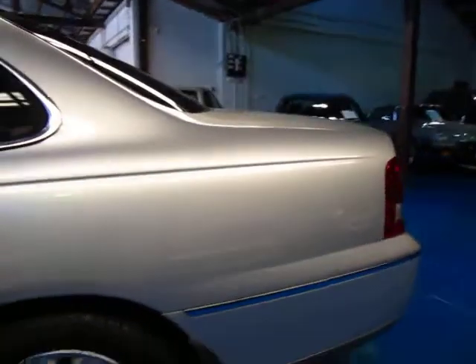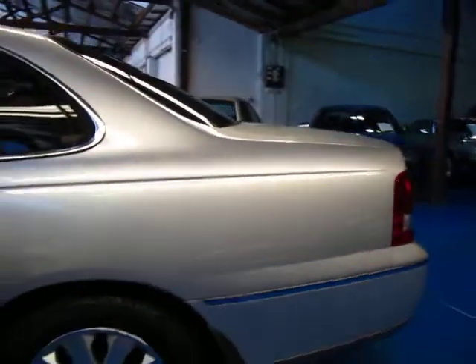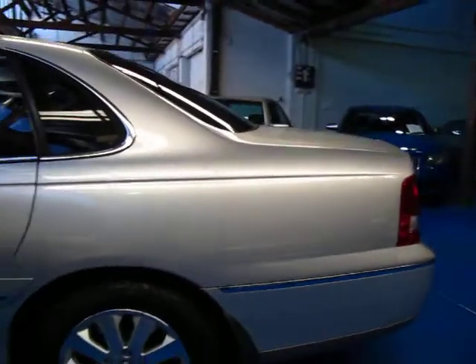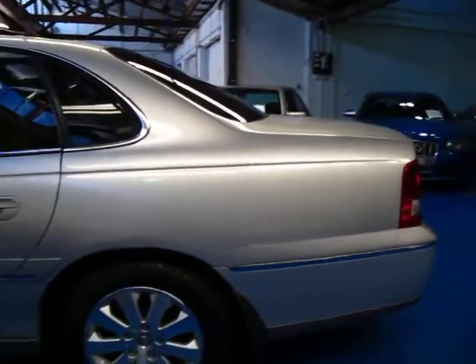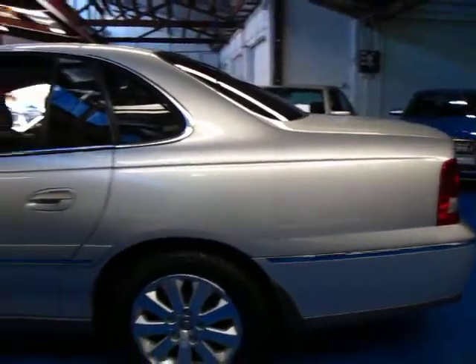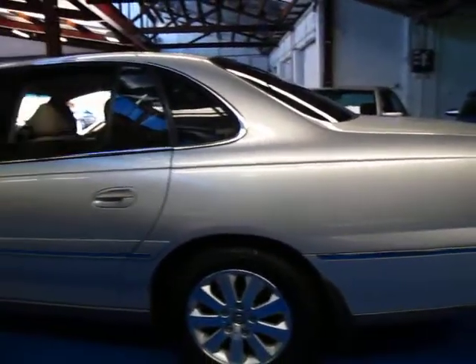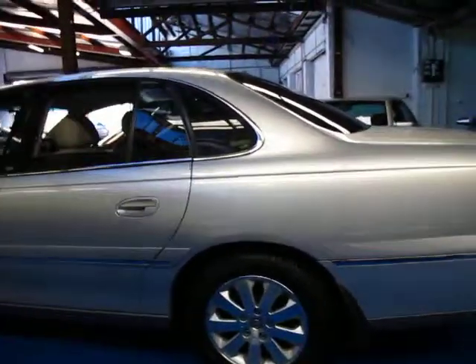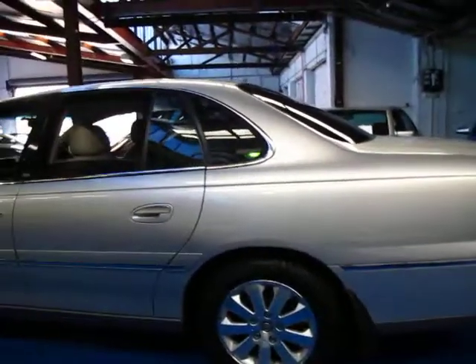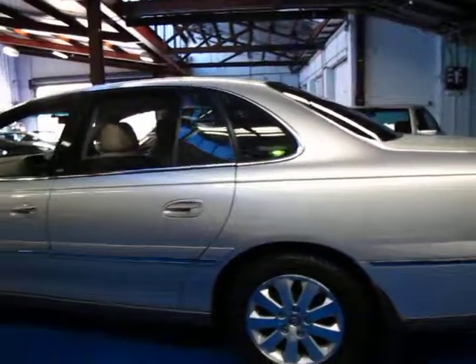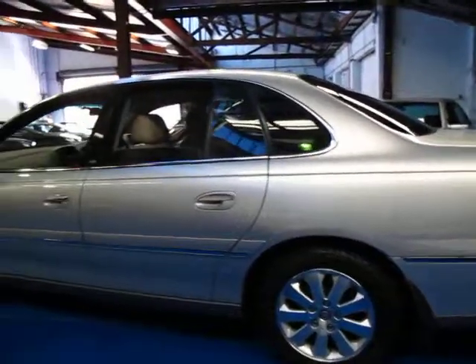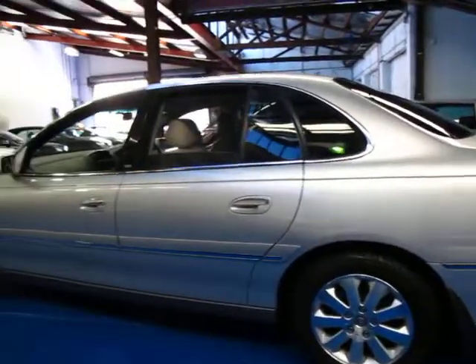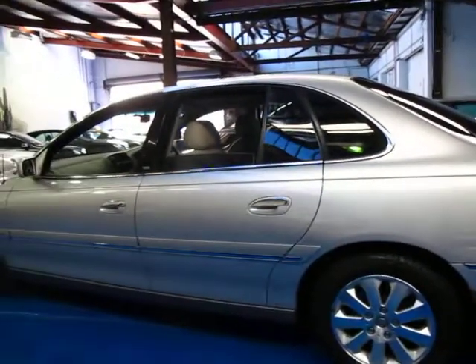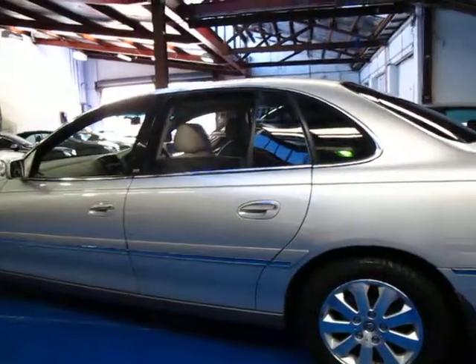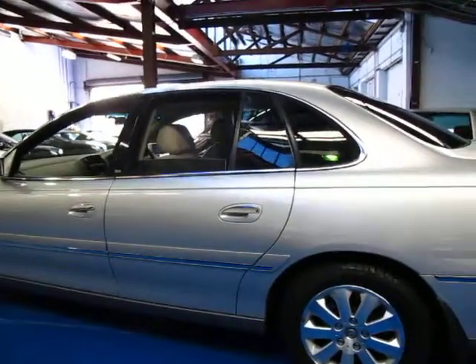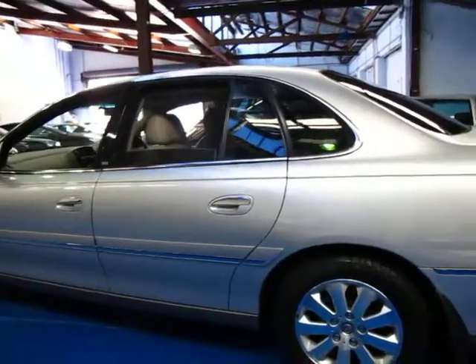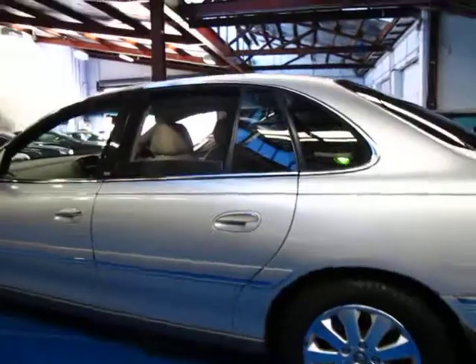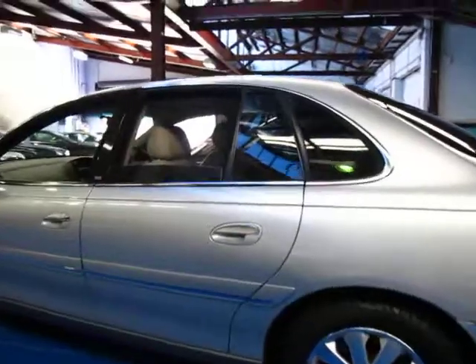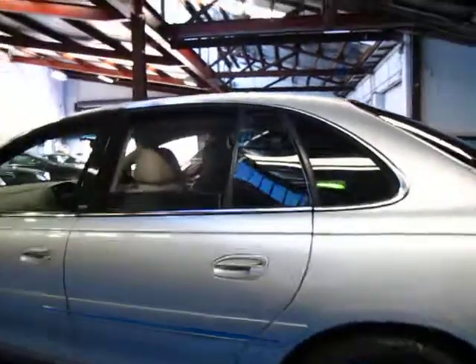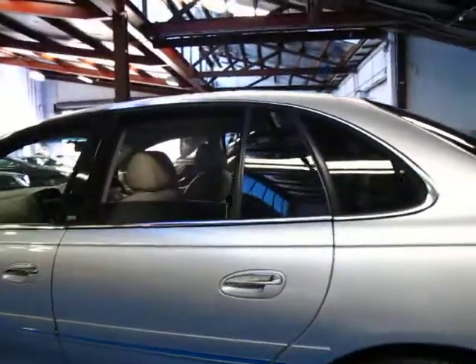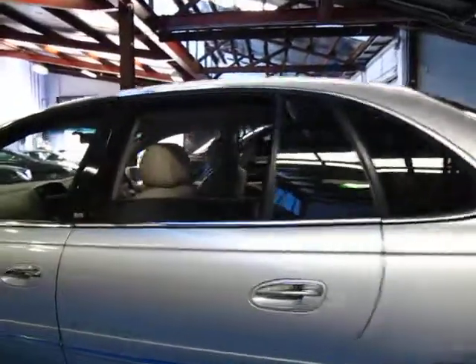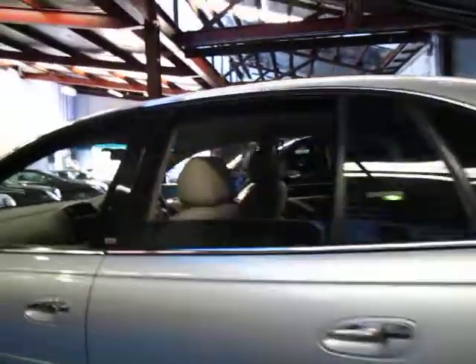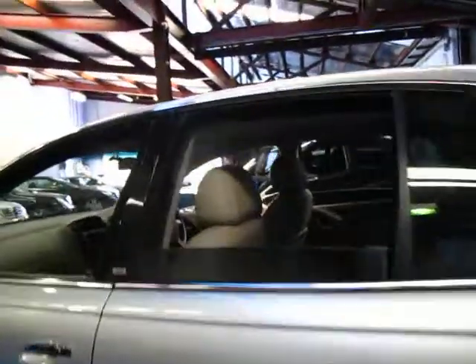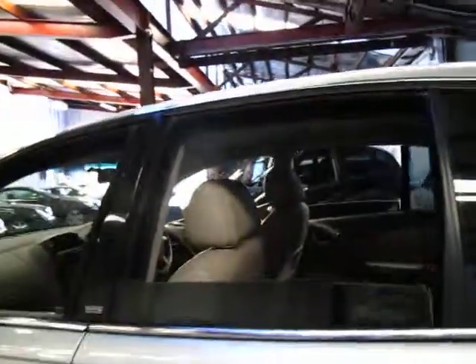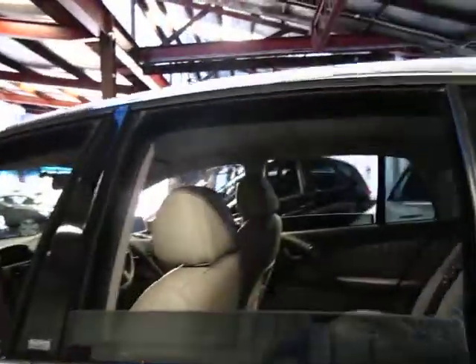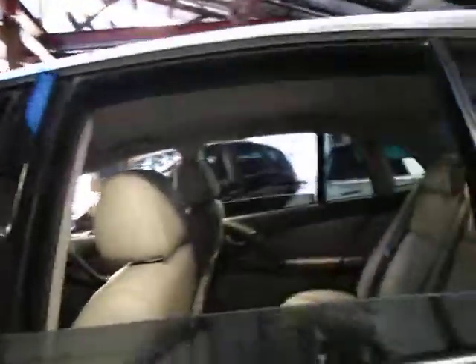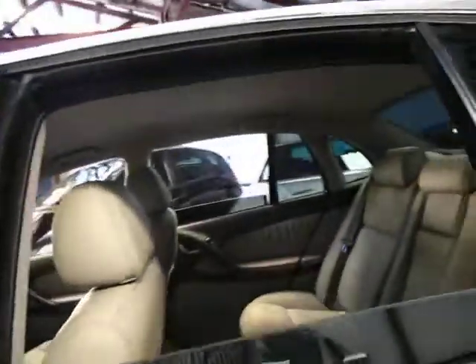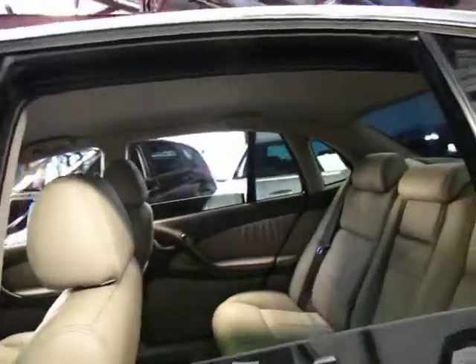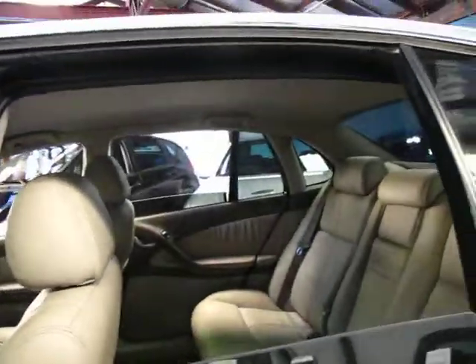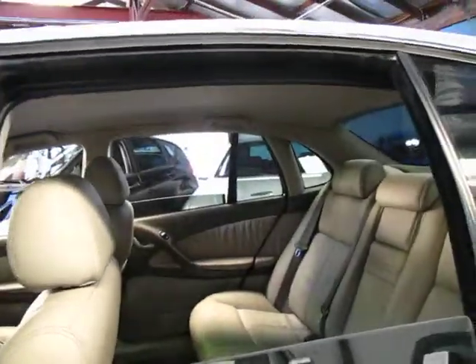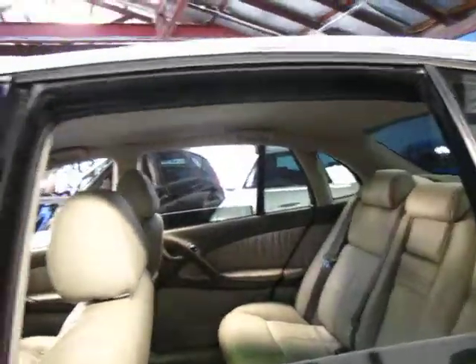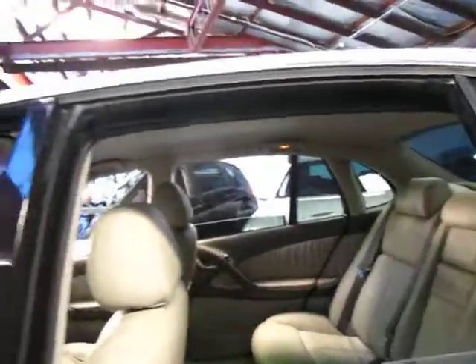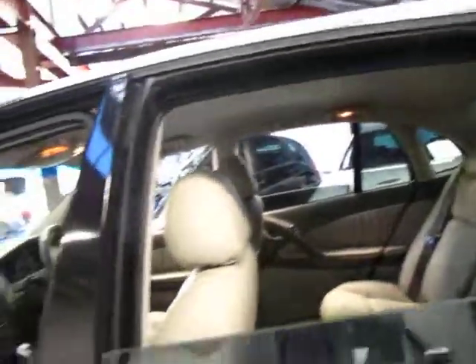It is the V6 as I mentioned. They do come in a V8 which is lovely but they do use a lot of petrol. Being such a late model car, it's done about 112,000 kilometres.